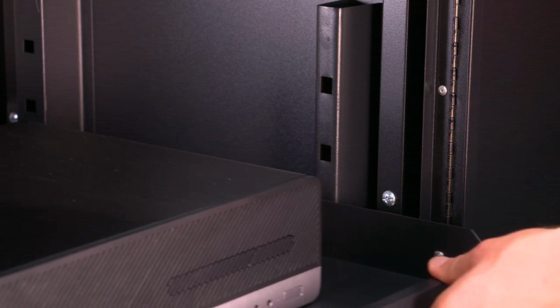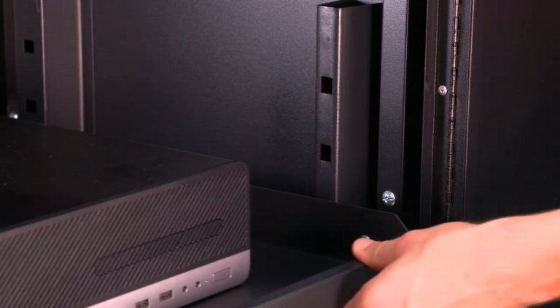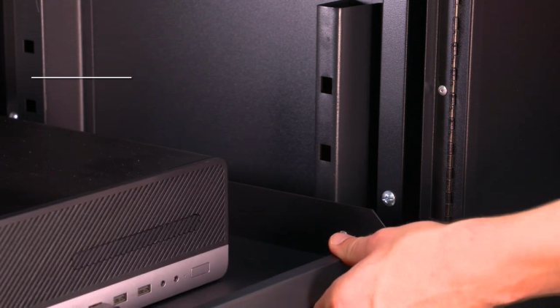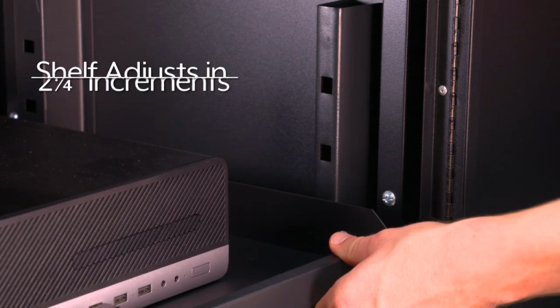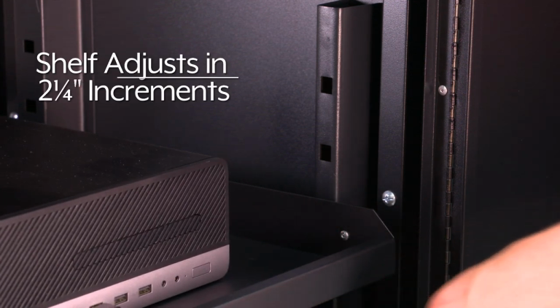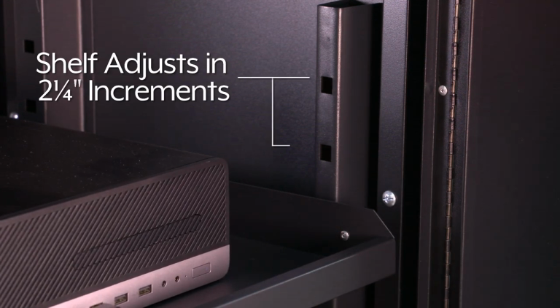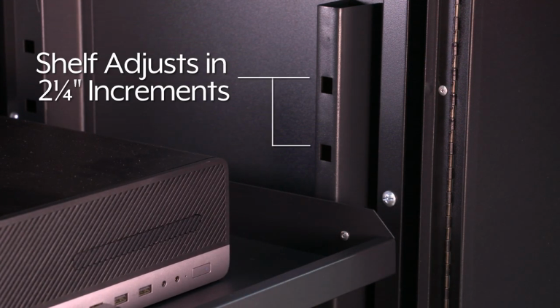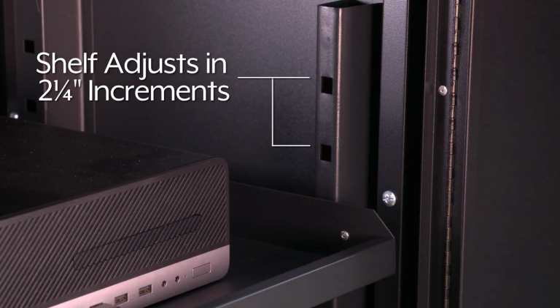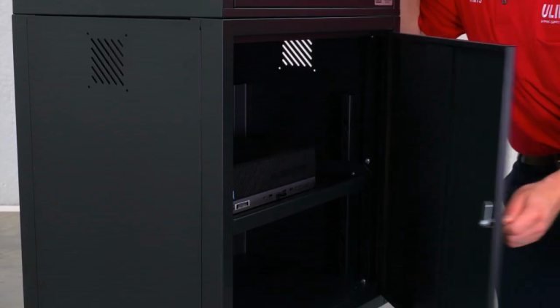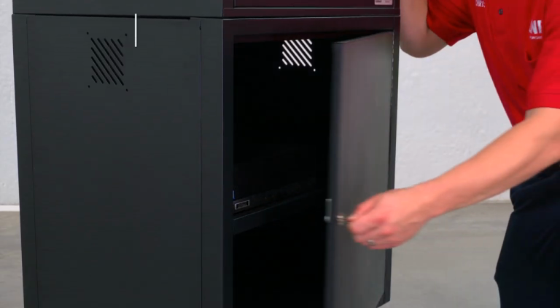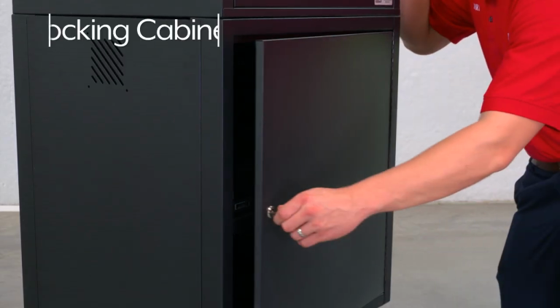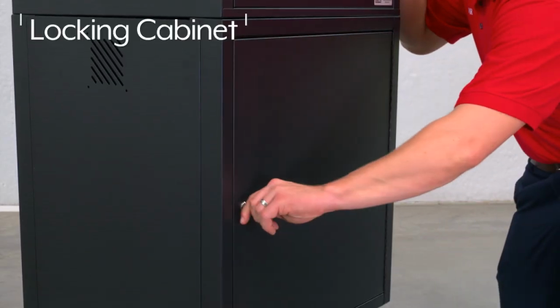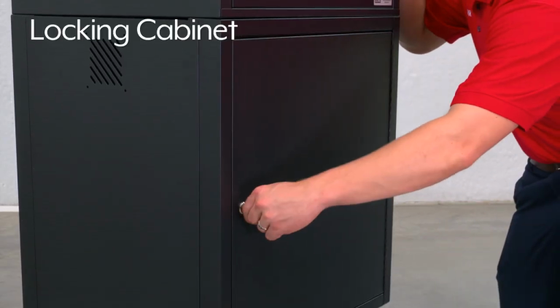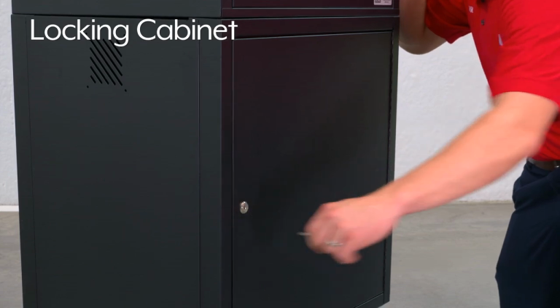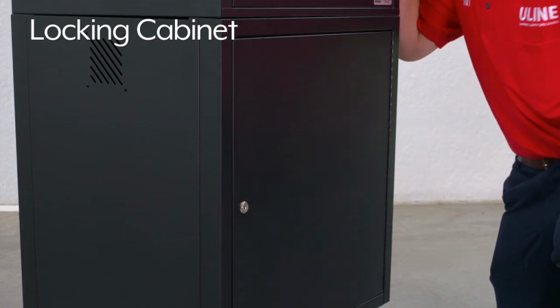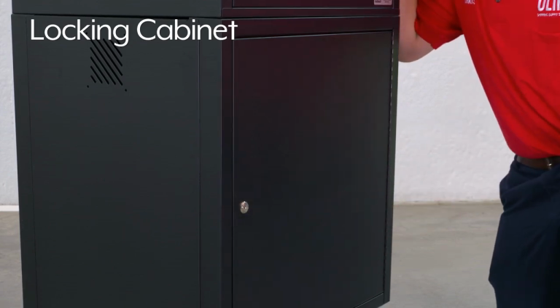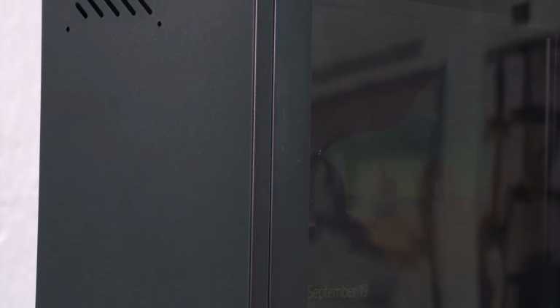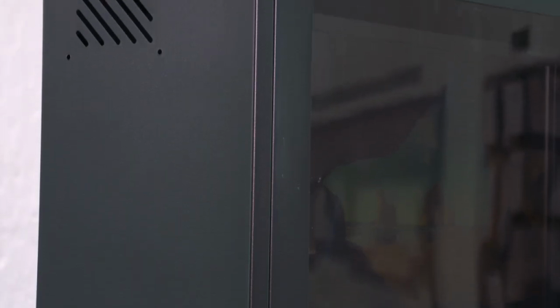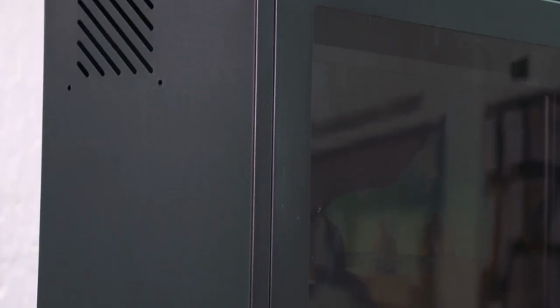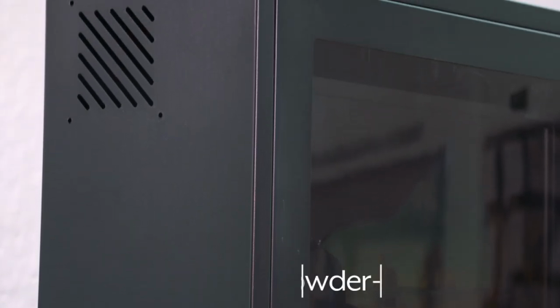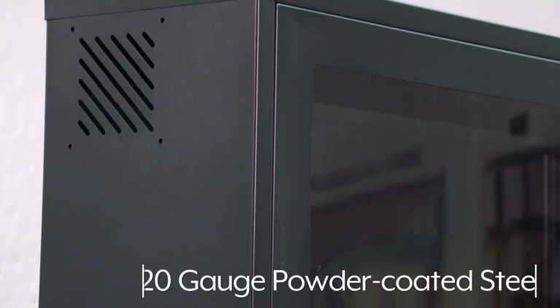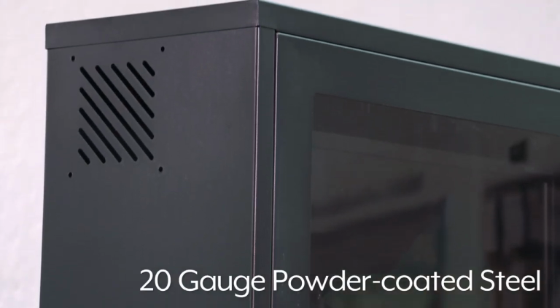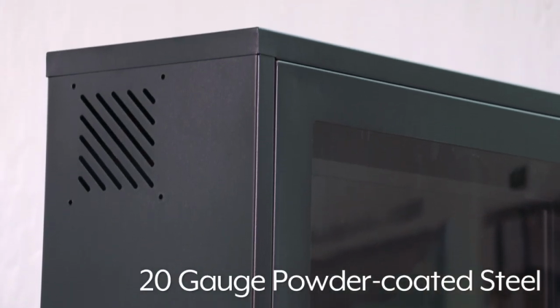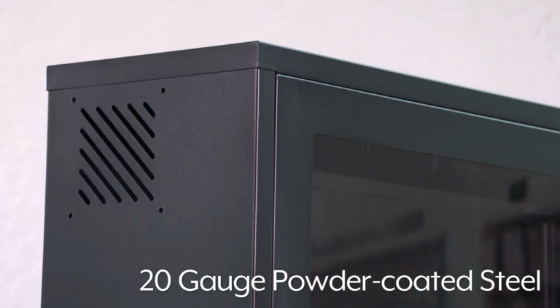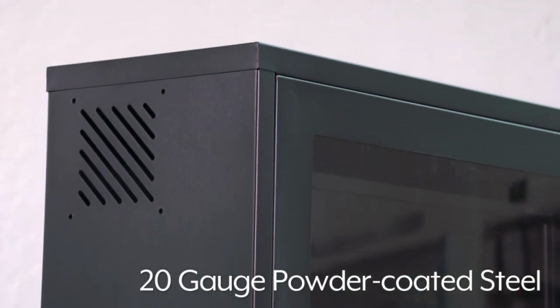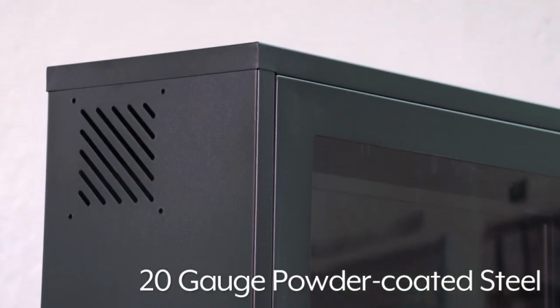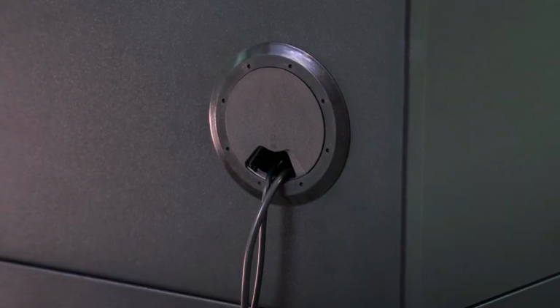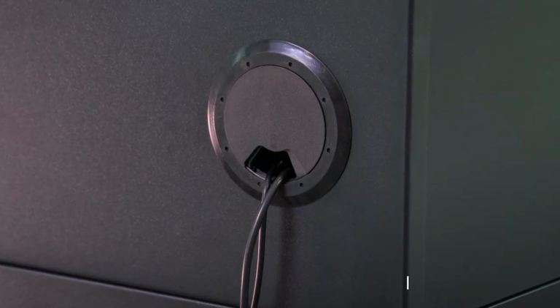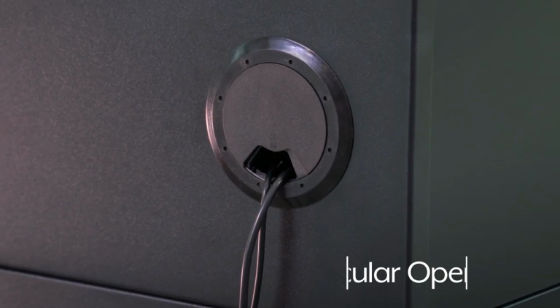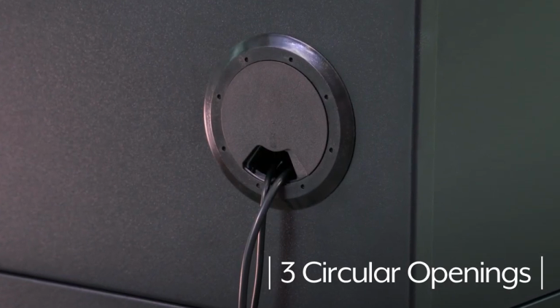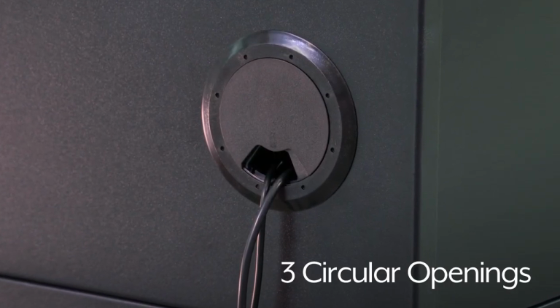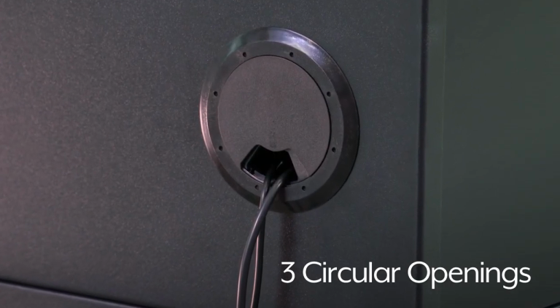The slide-out shelf adjusts in two and a quarter inch increments and the cabinet locks to protect valuable equipment. Uline's Mobile Computer Cabinet is made of 20 gauge powder coated steel with three circular openings for cables.